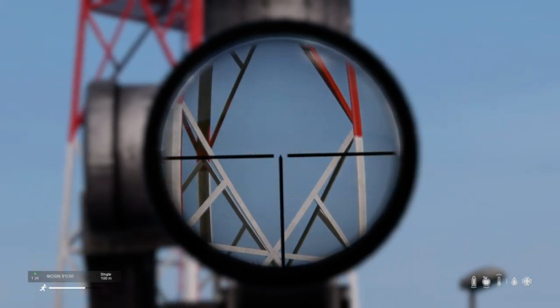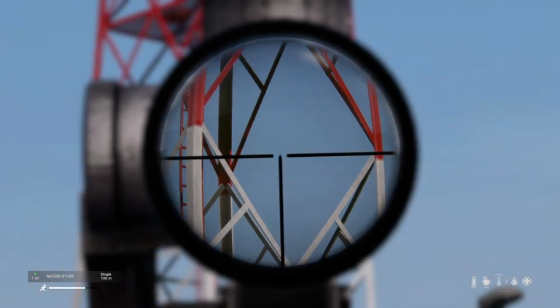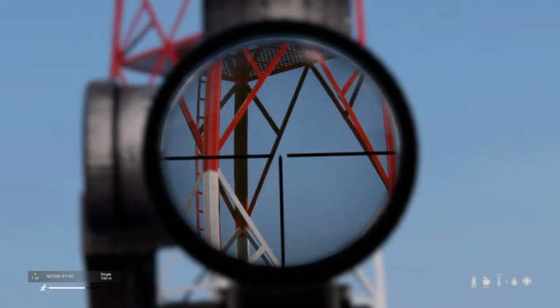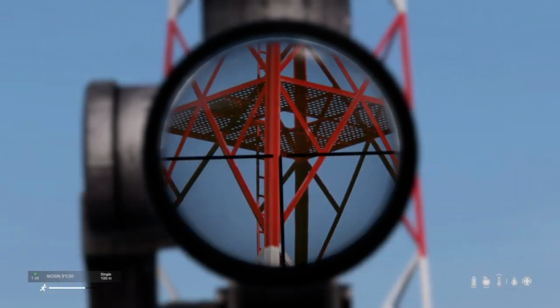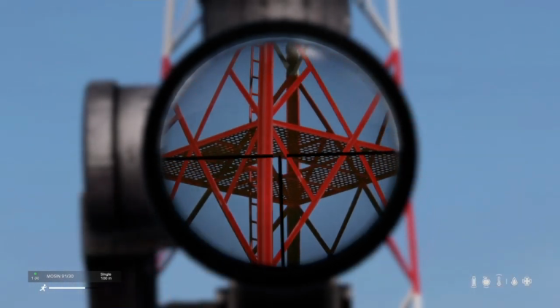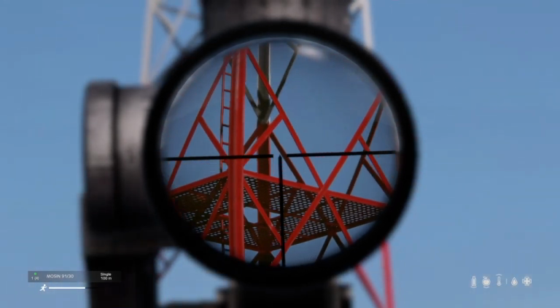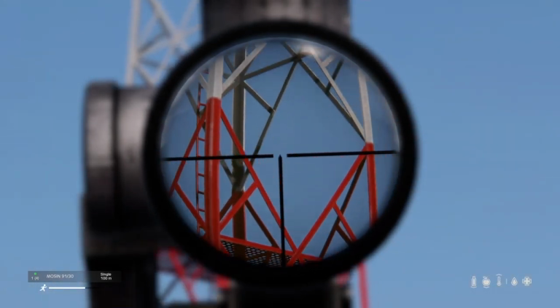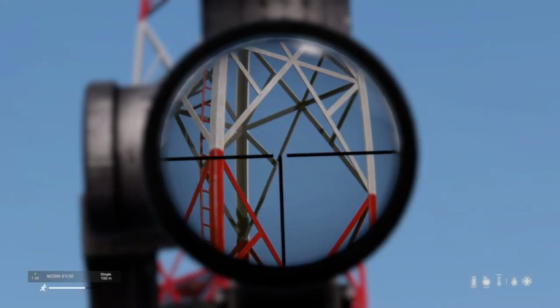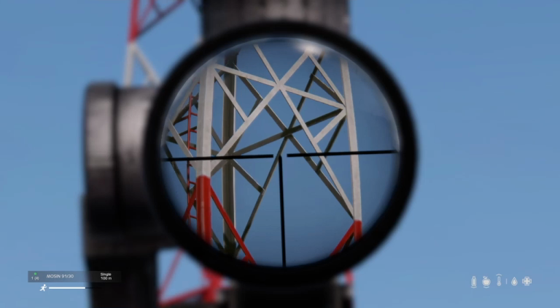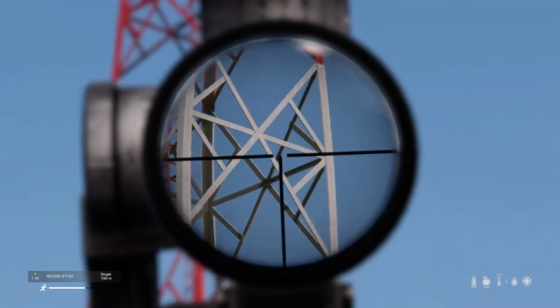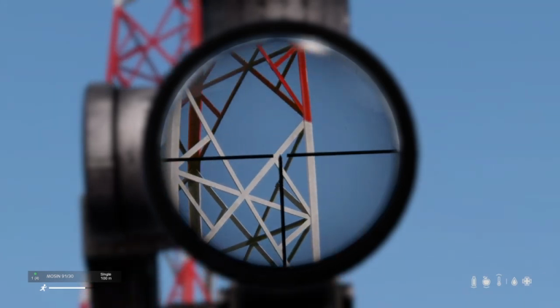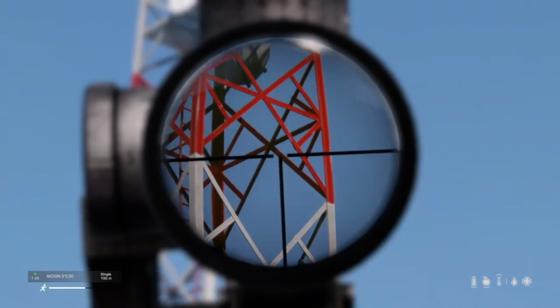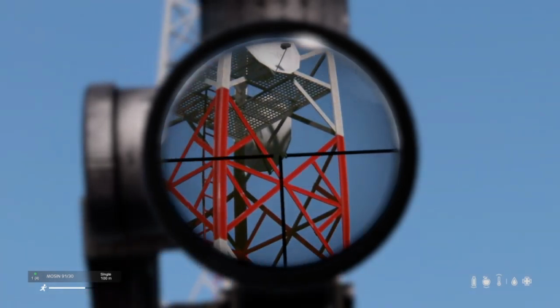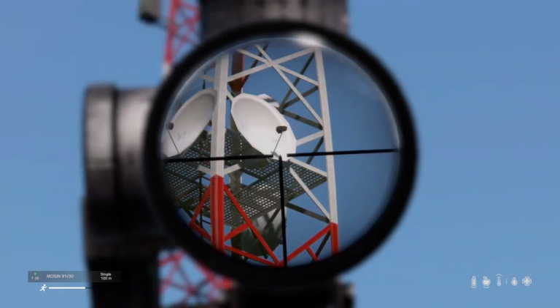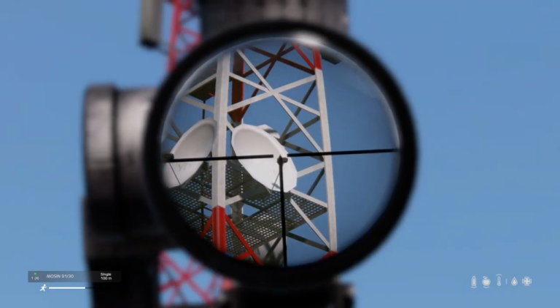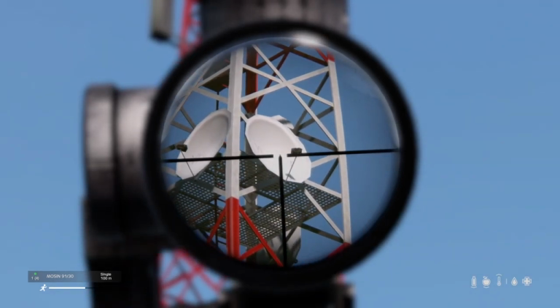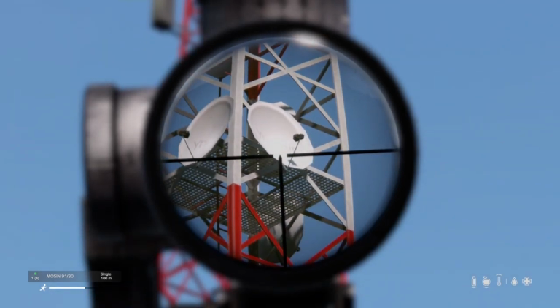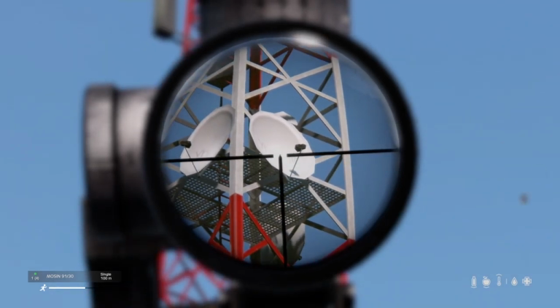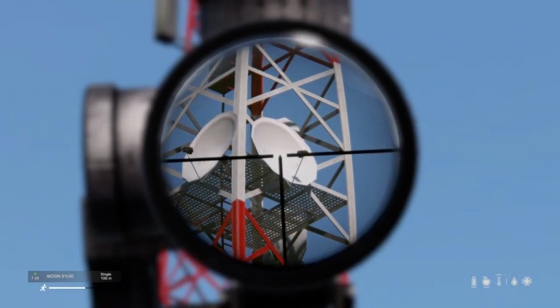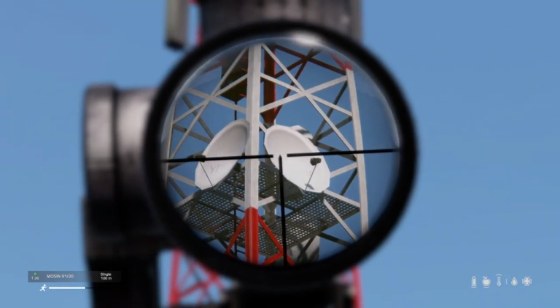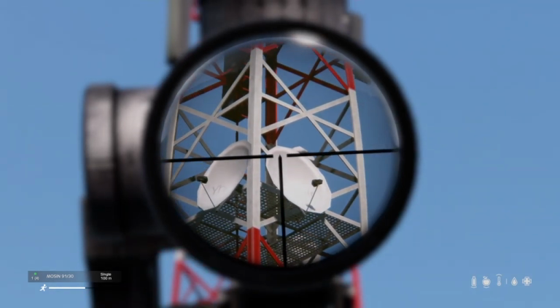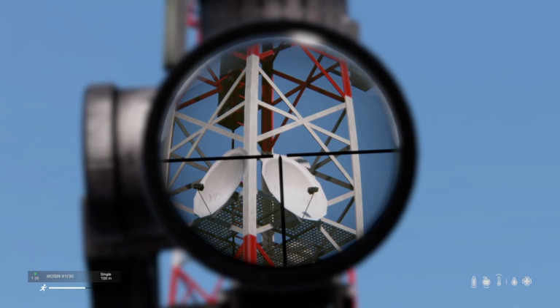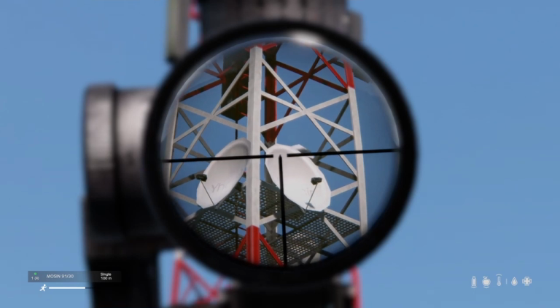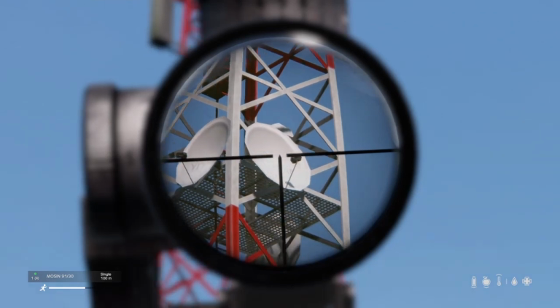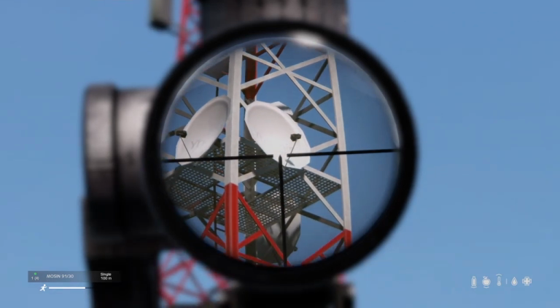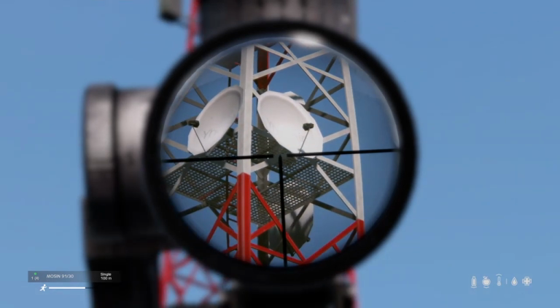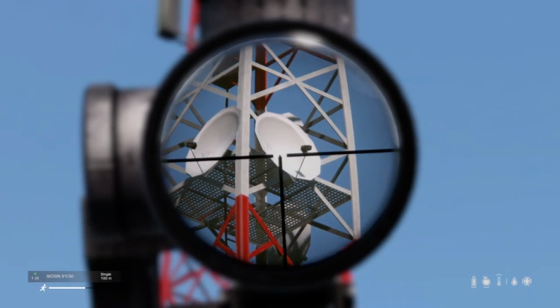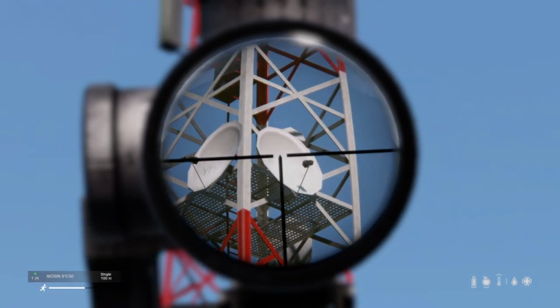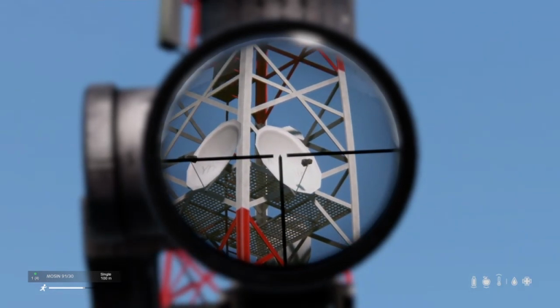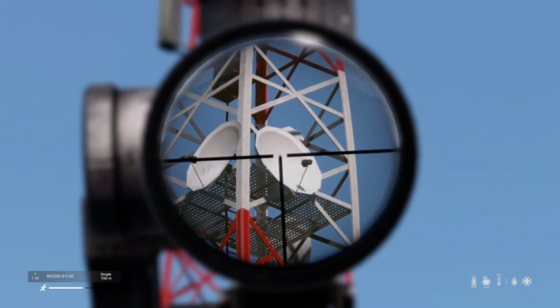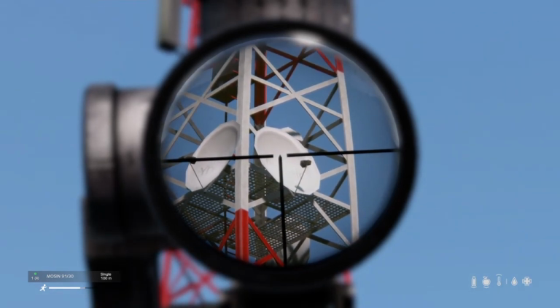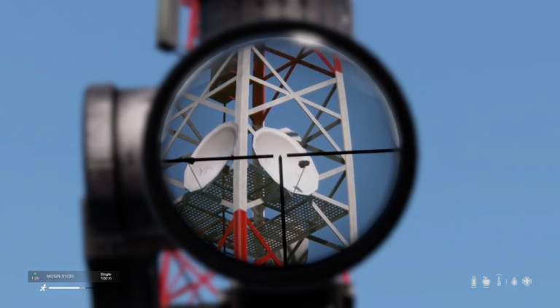If you want to hold your breath to stay on target, you click in the left thumbstick and you'll hold your breath. If you look at the stamina bar in the bottom left corner, you'll see that it starts to drop.